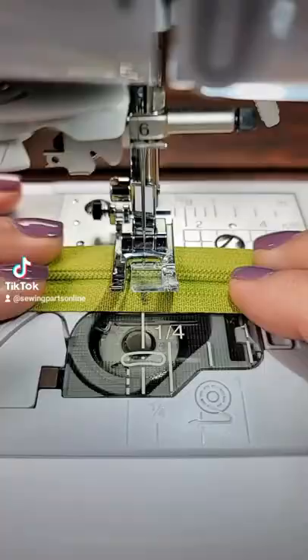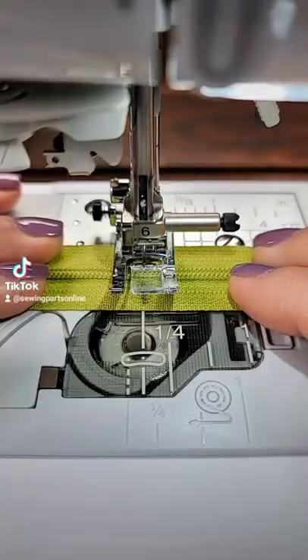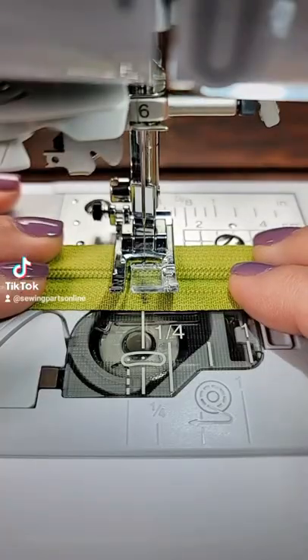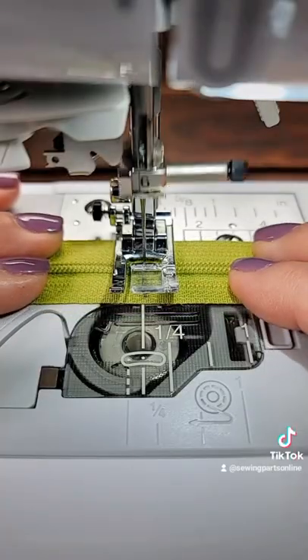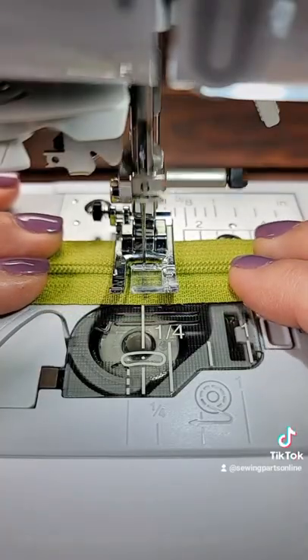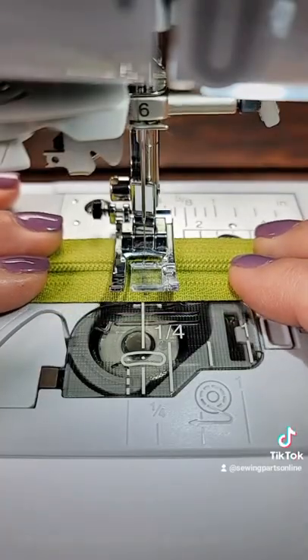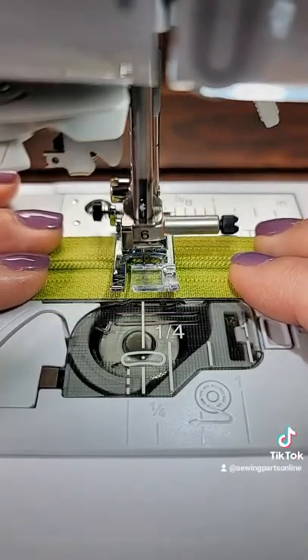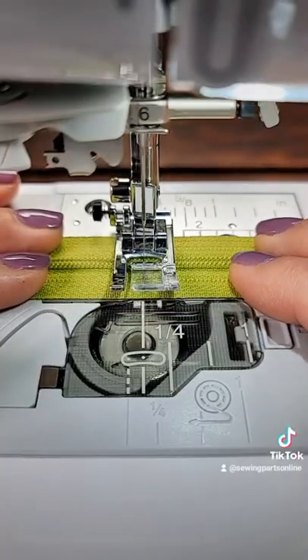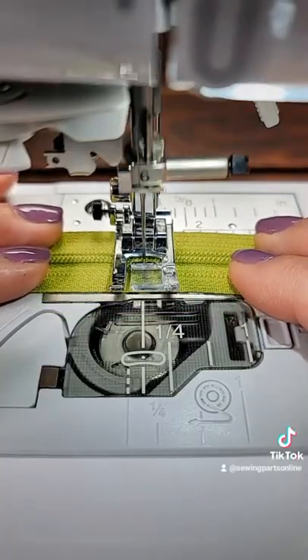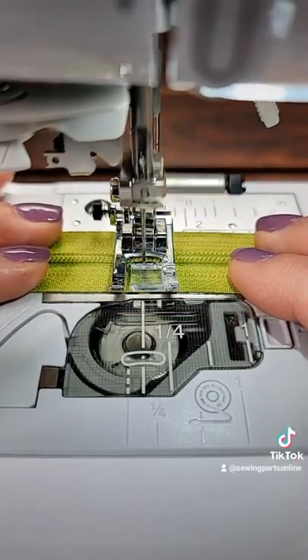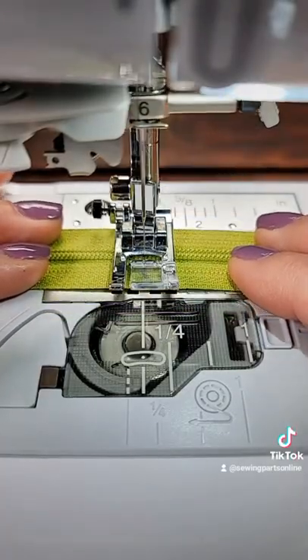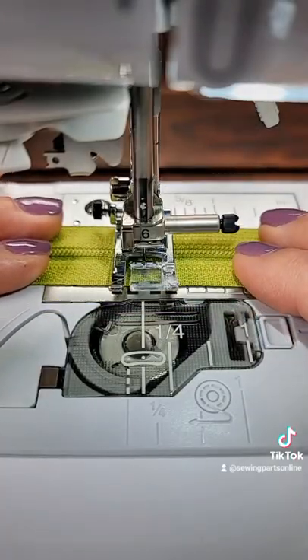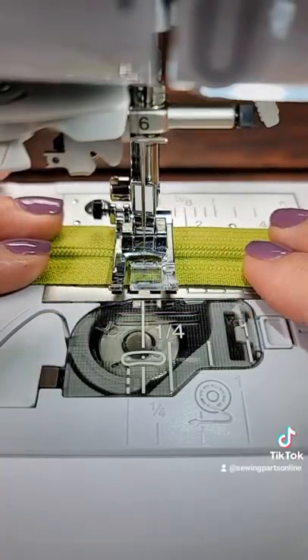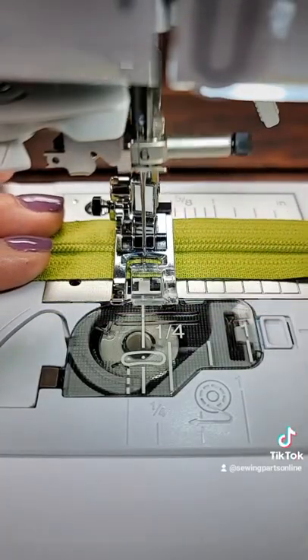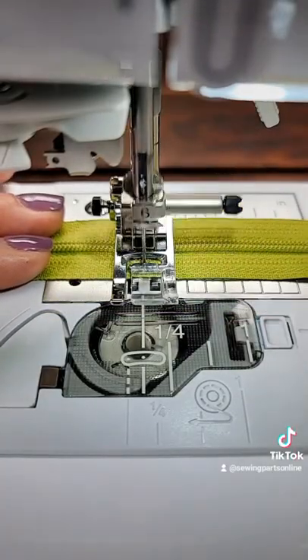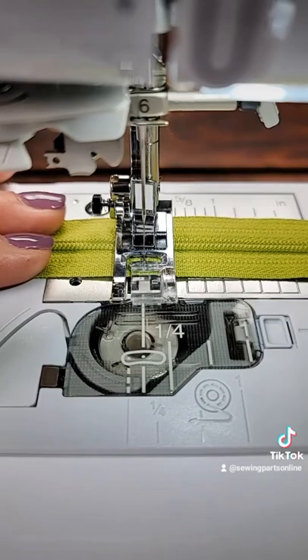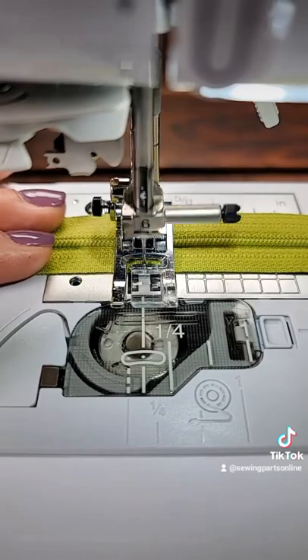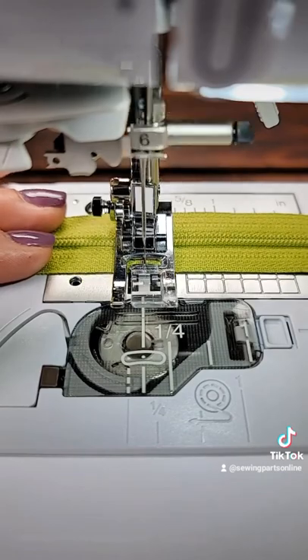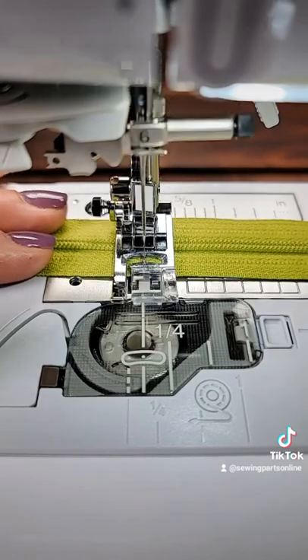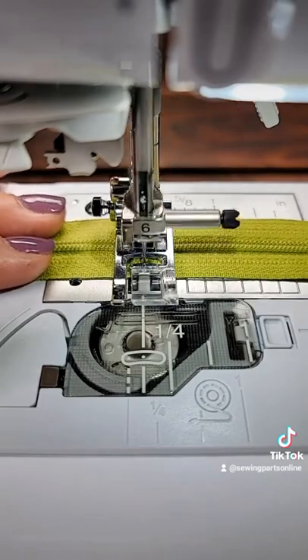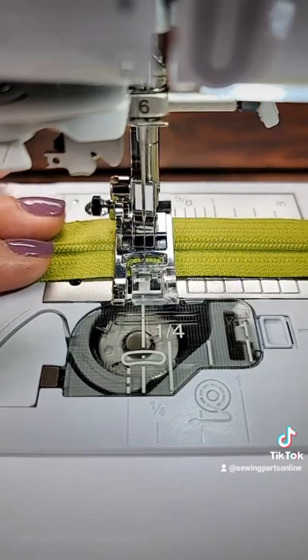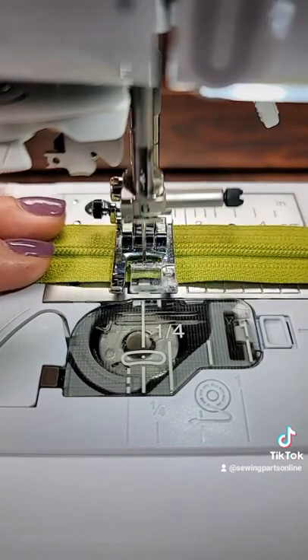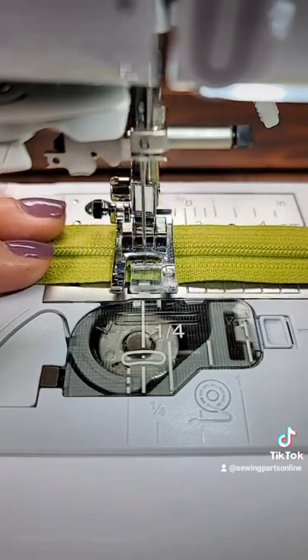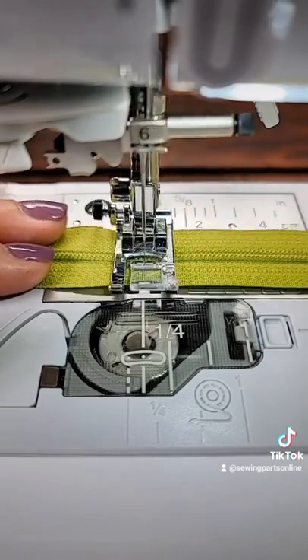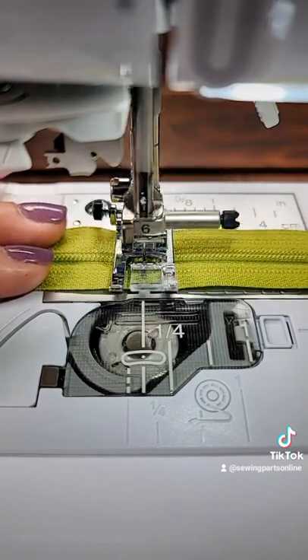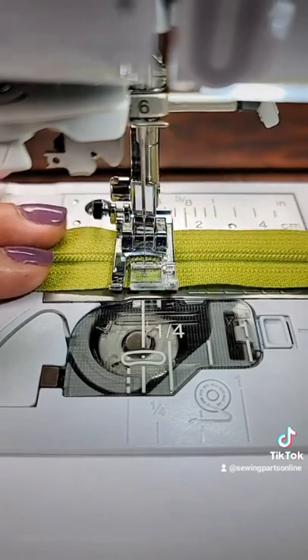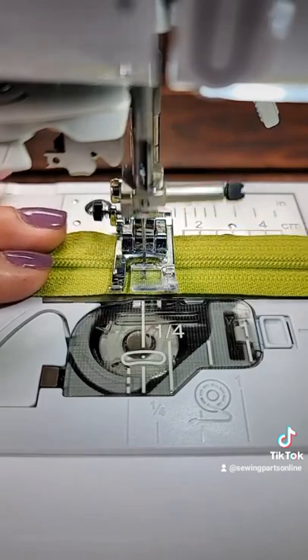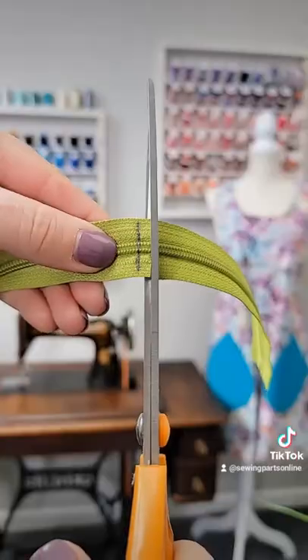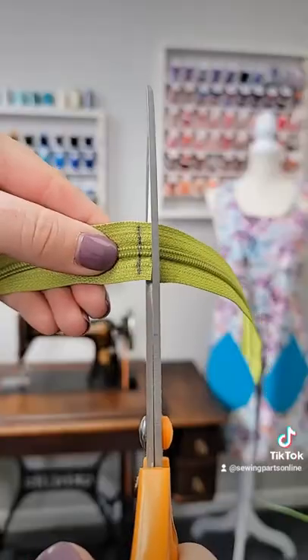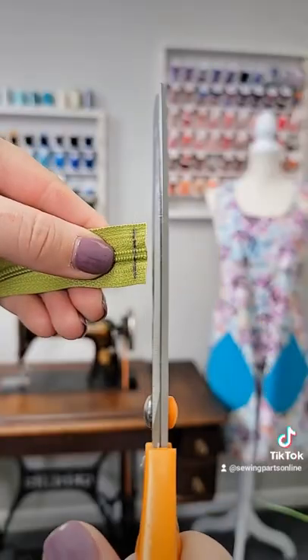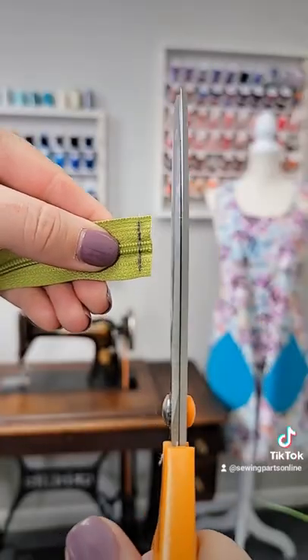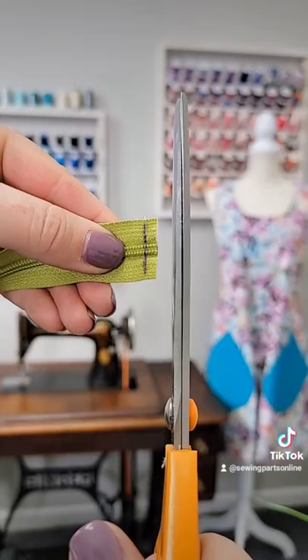Now bring it to your sewing machine and slowly sew over the zipper teeth. Again, this cannot be done on a metal zipper. Go back and forth a couple of times to ensure it's secure. Now all you have to do is trim off the excess.